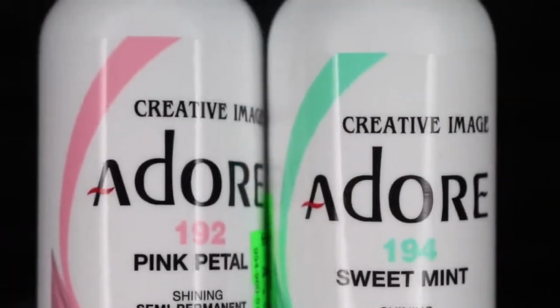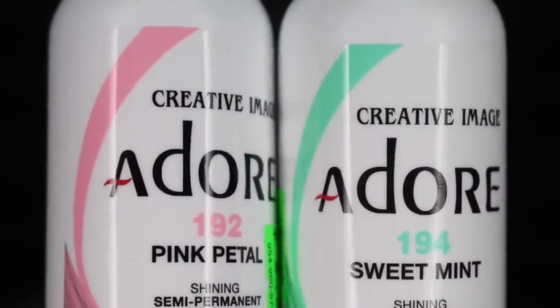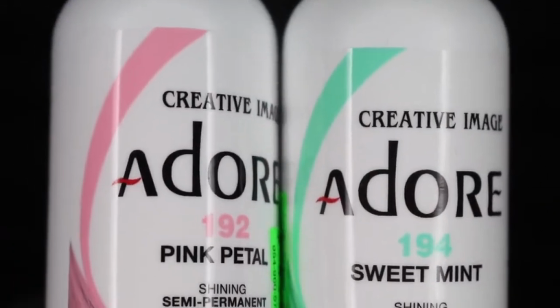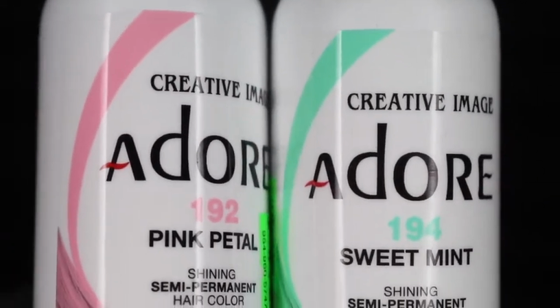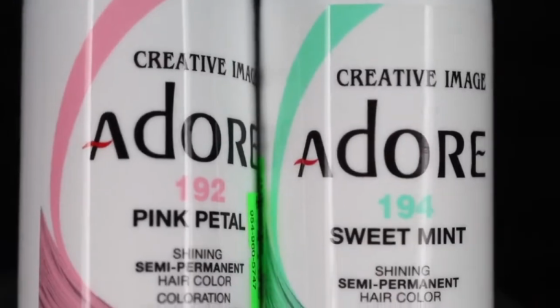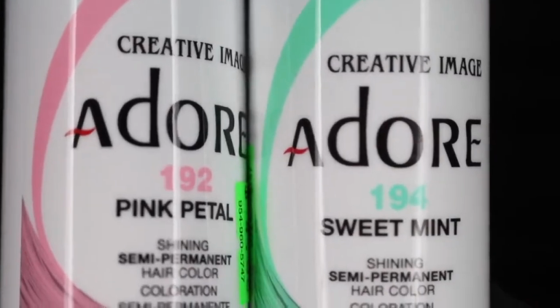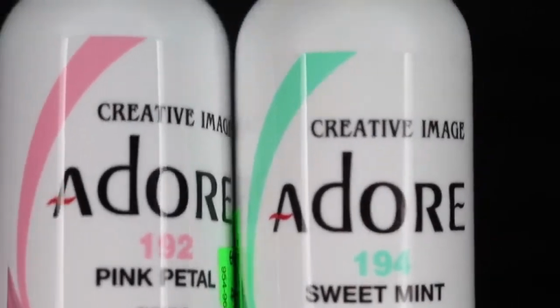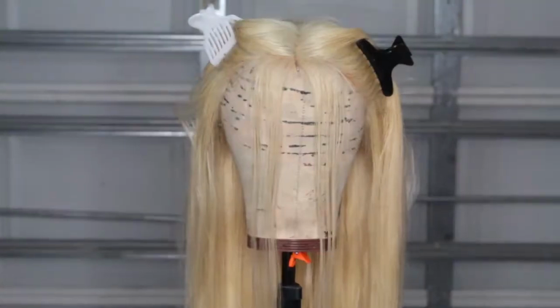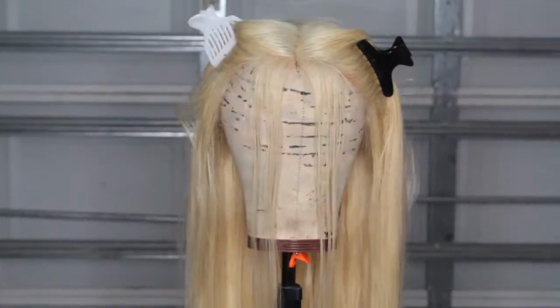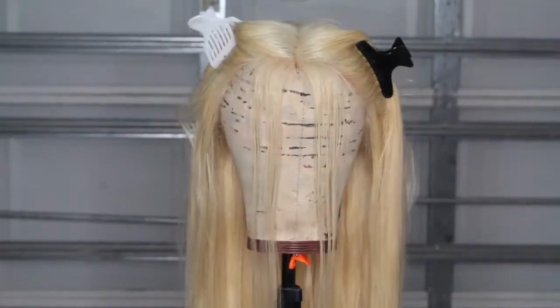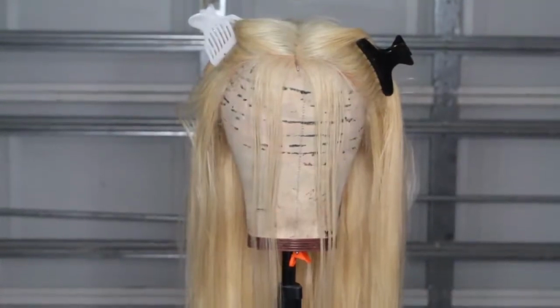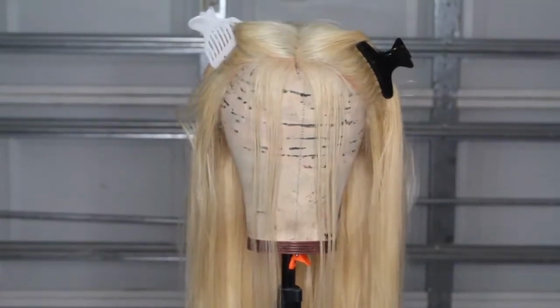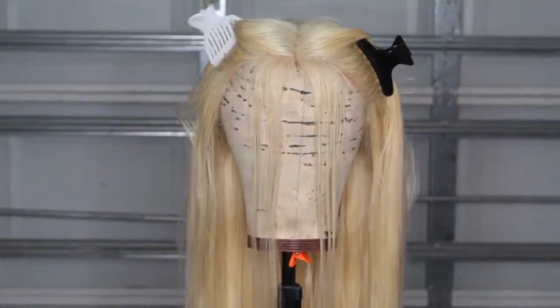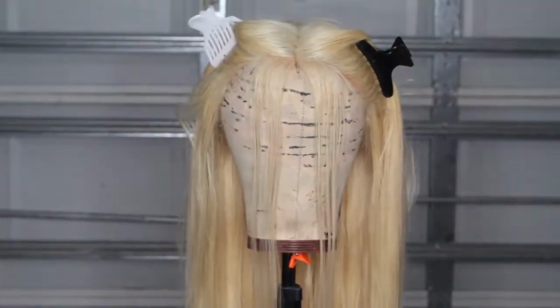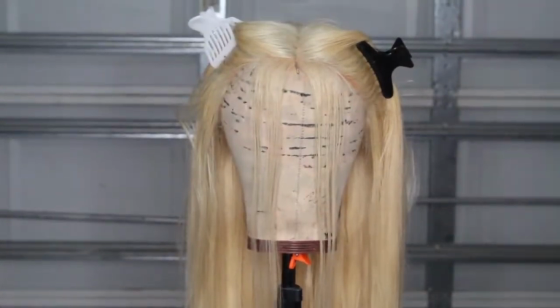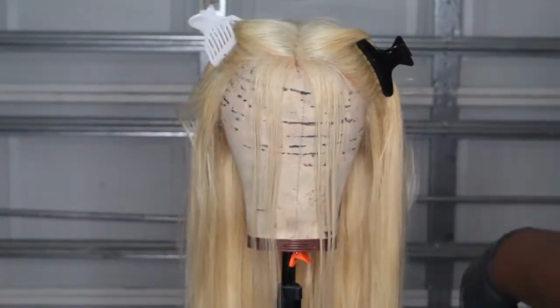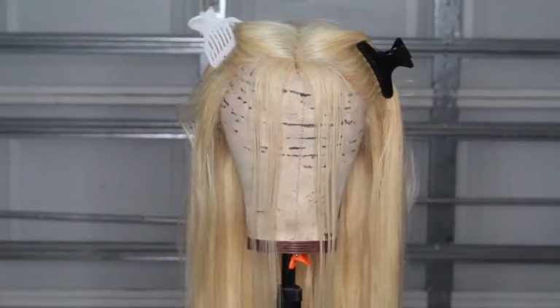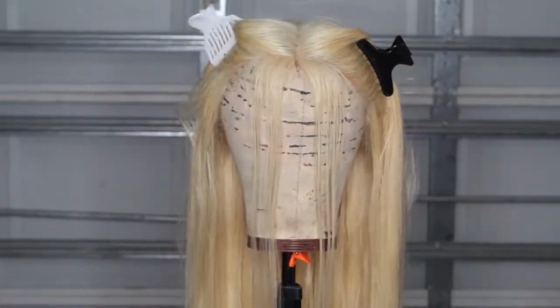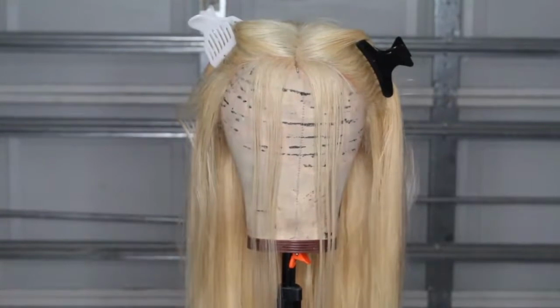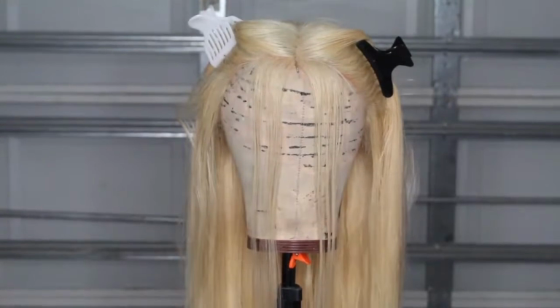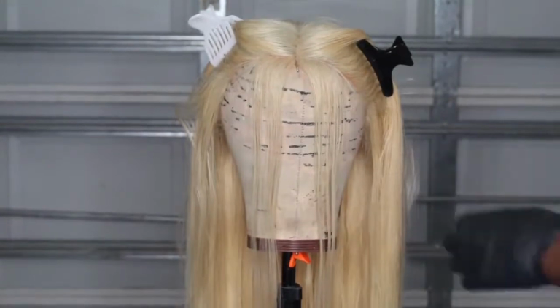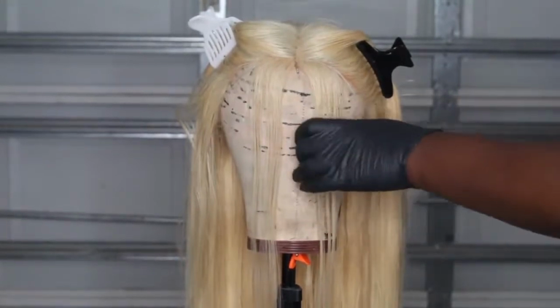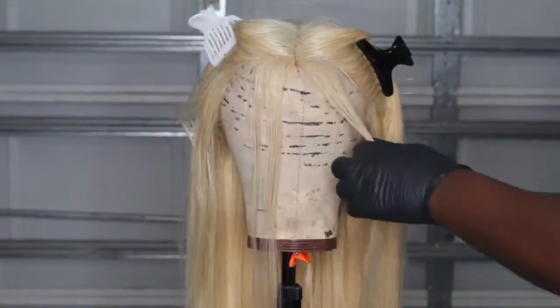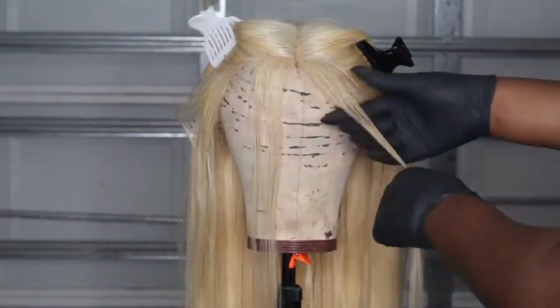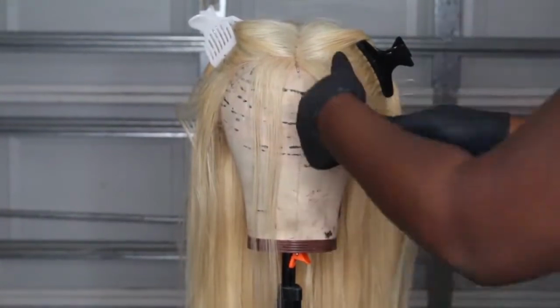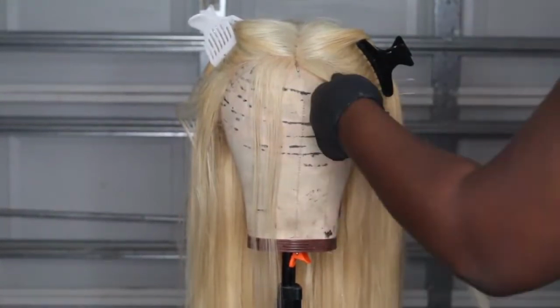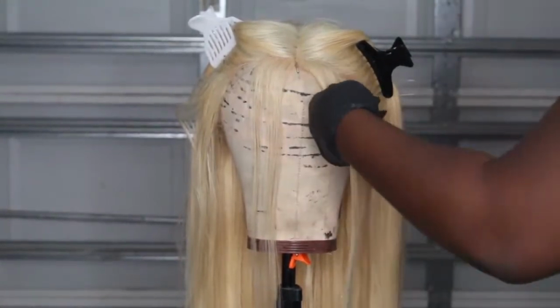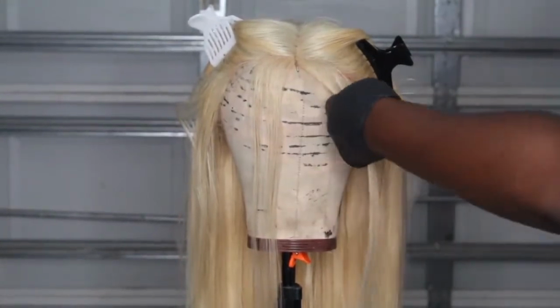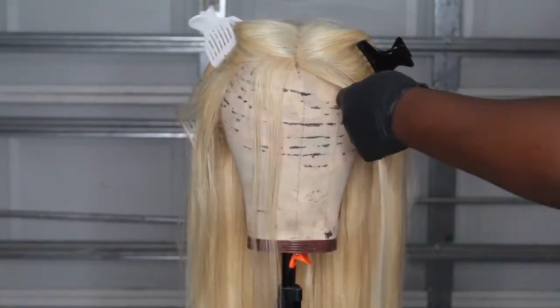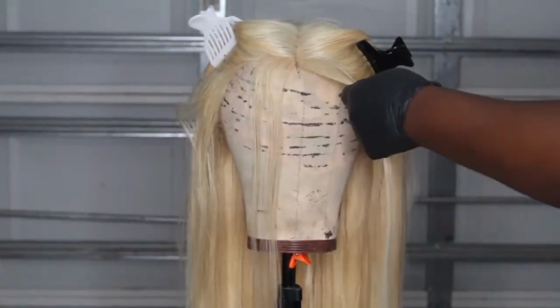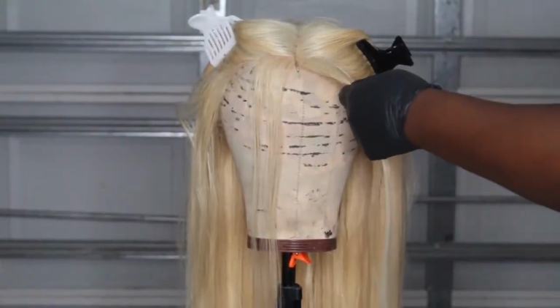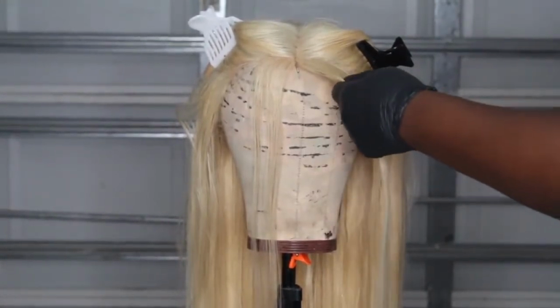I ended up with about six Pink Petals. I also sectioned the hair into parts because I knew I wanted the very front to have two strands that were different than the rest of the dyeing pattern.